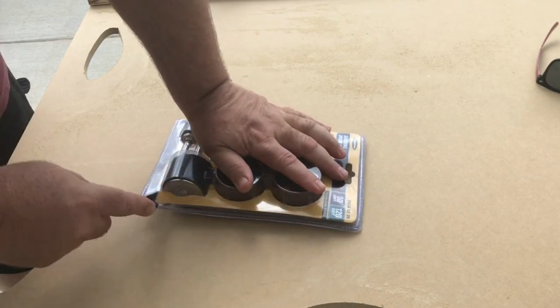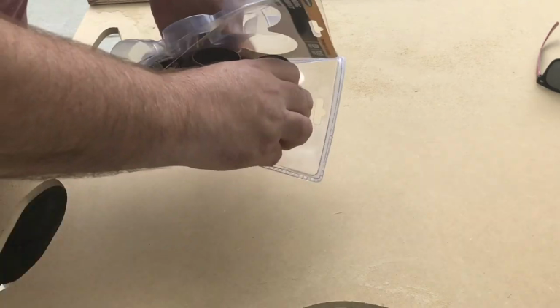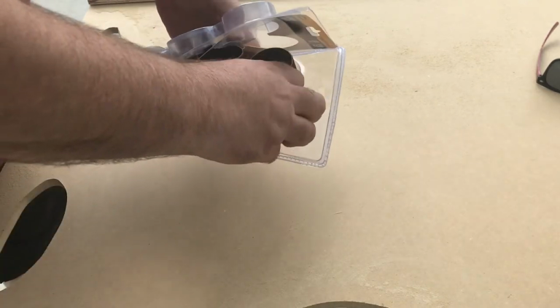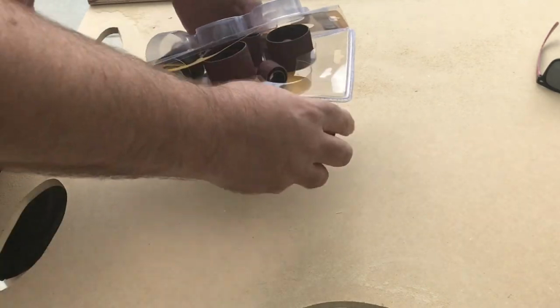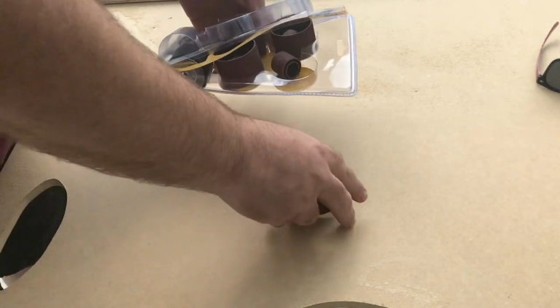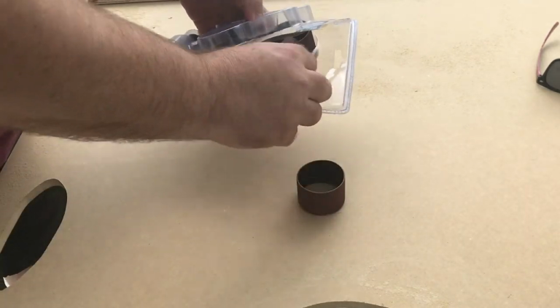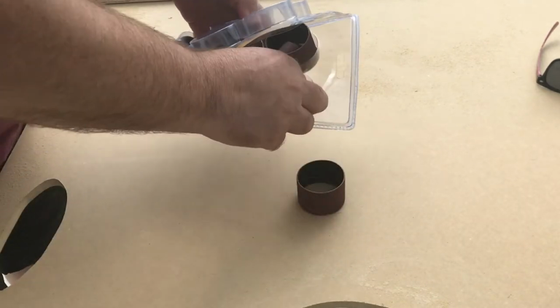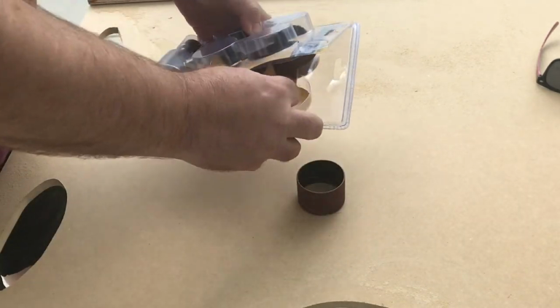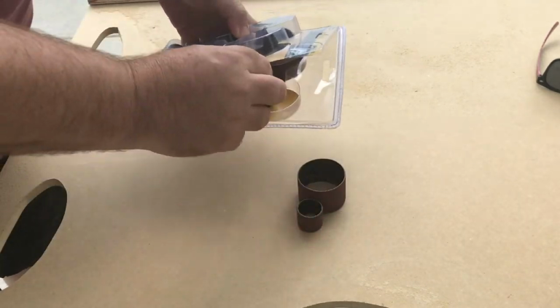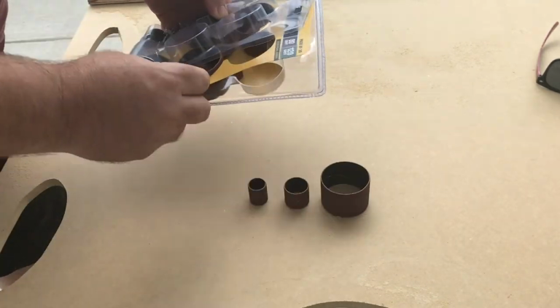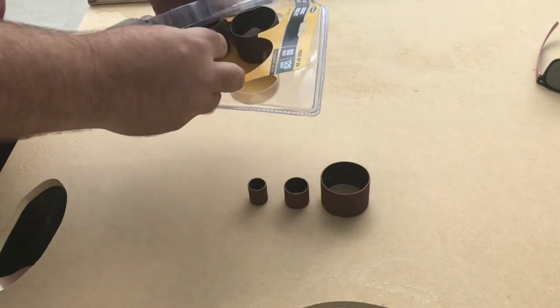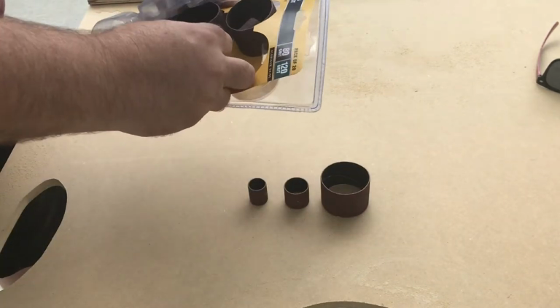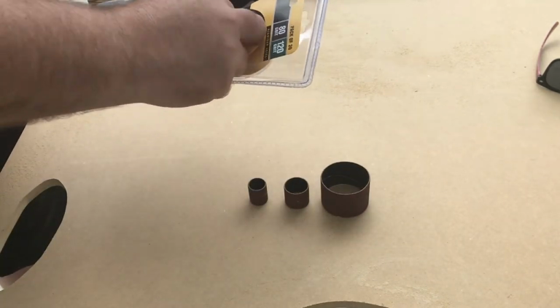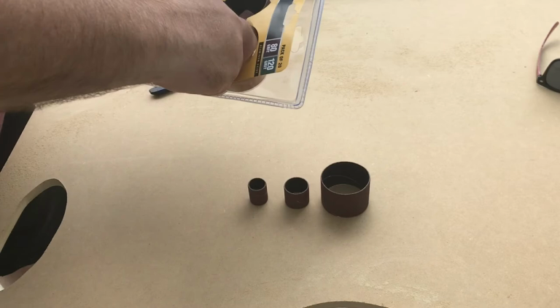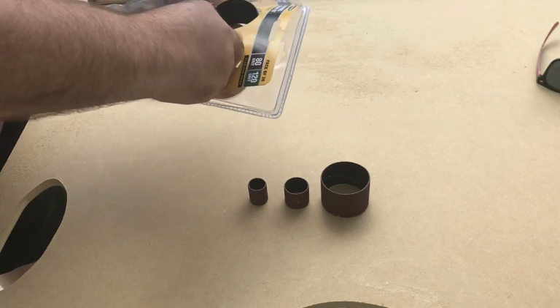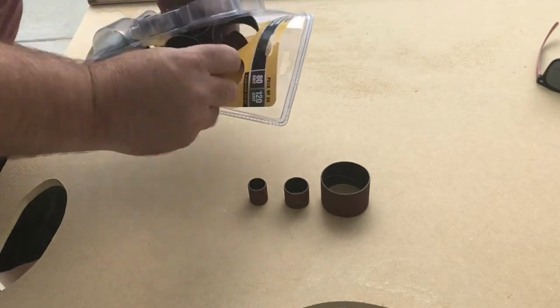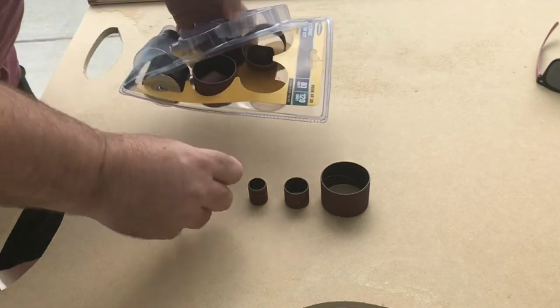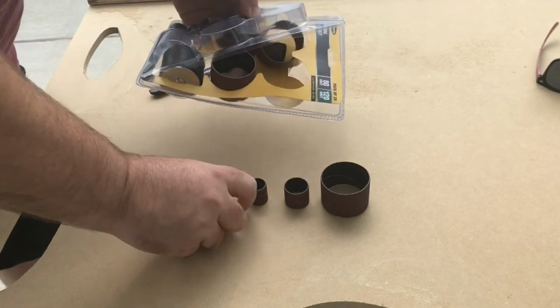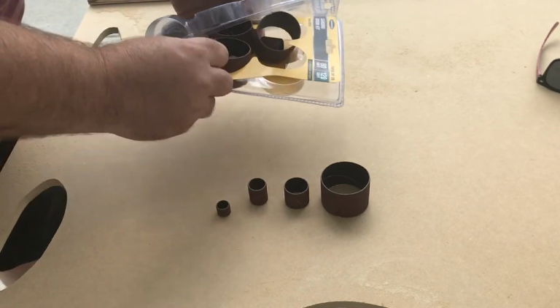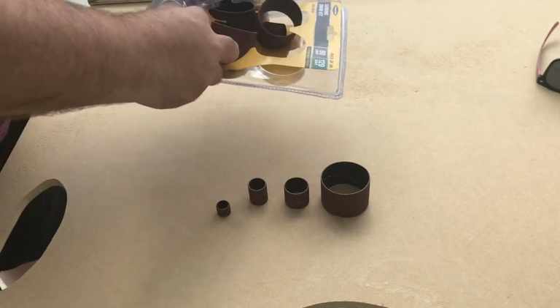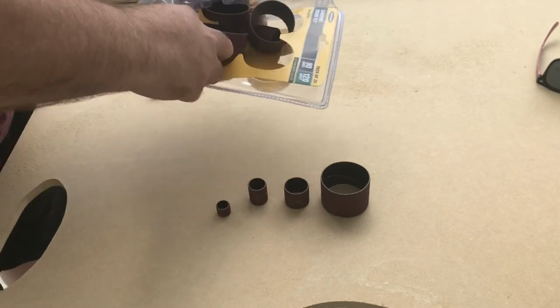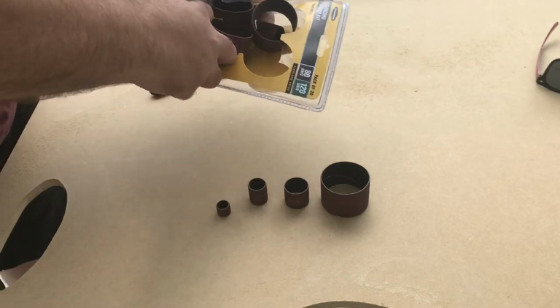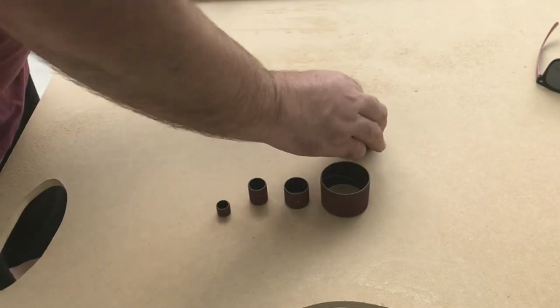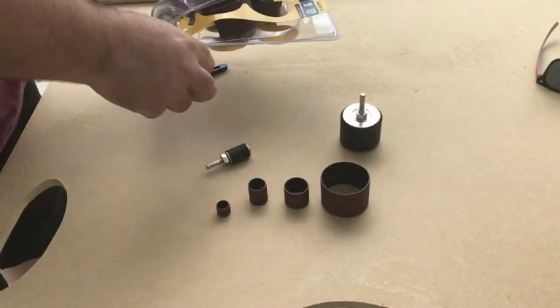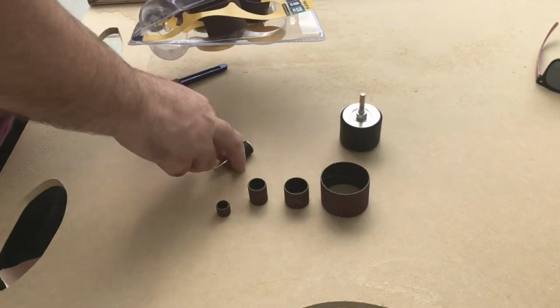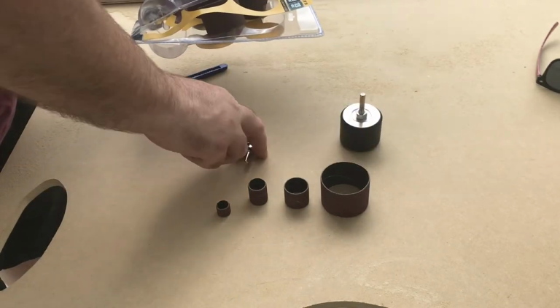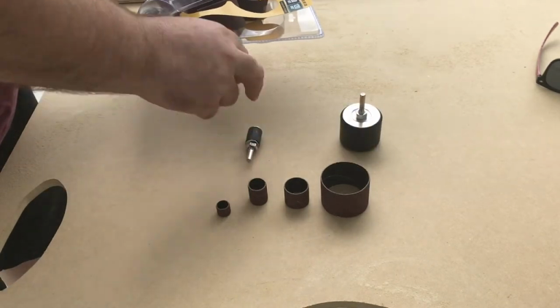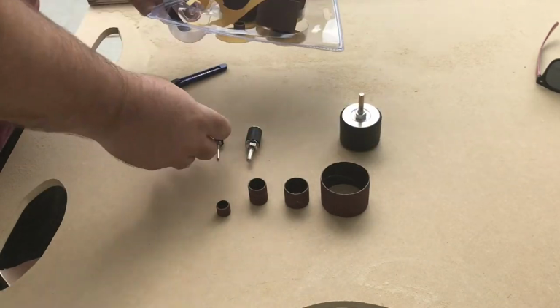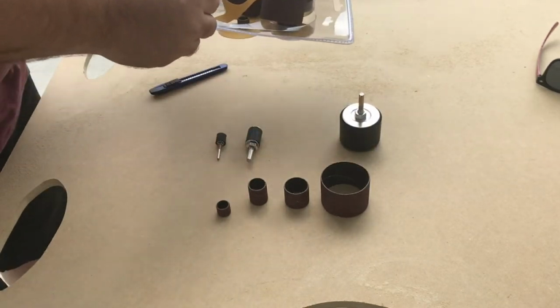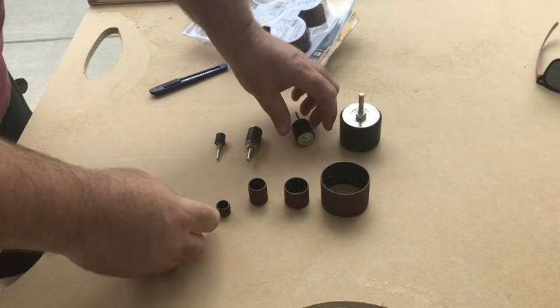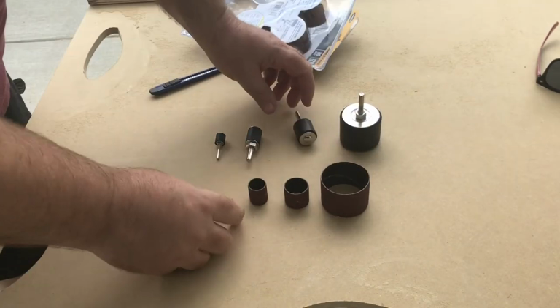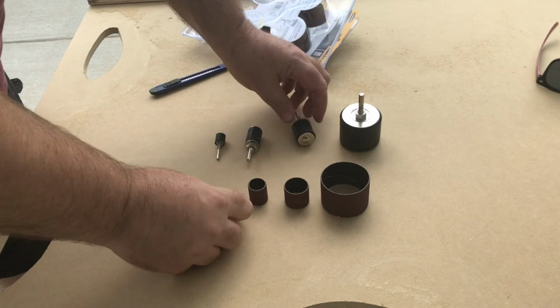Shank measurements are an eighth of an inch or a quarter of an inch depending on which tool. There are four drum sizes: a half inch, three quarters of an inch, one inch, and two inch.